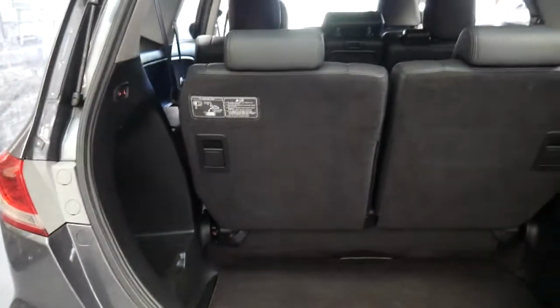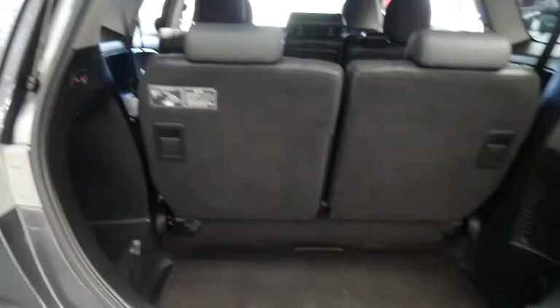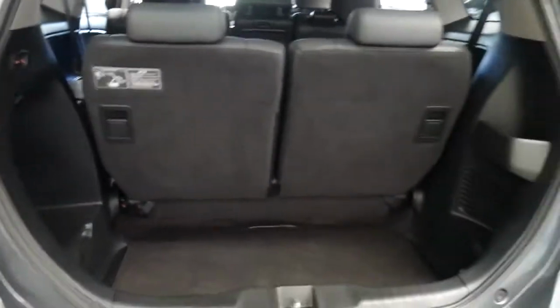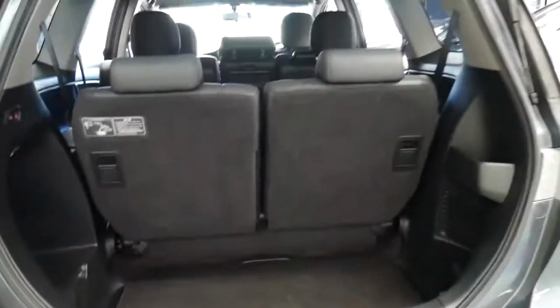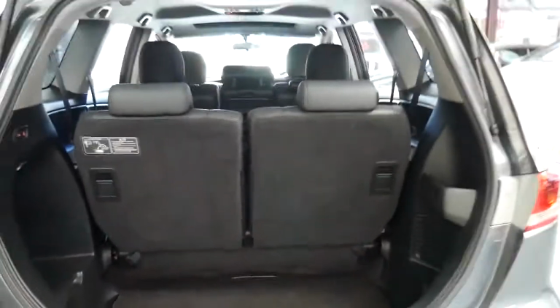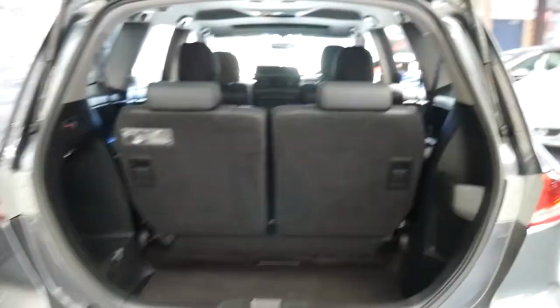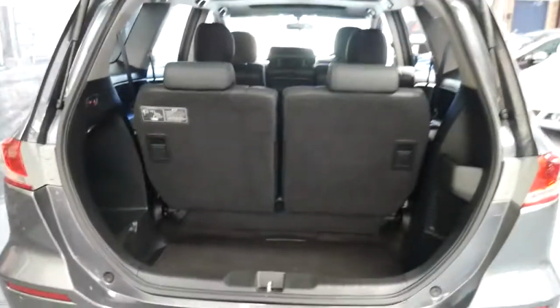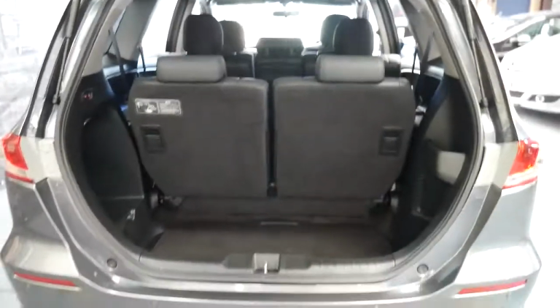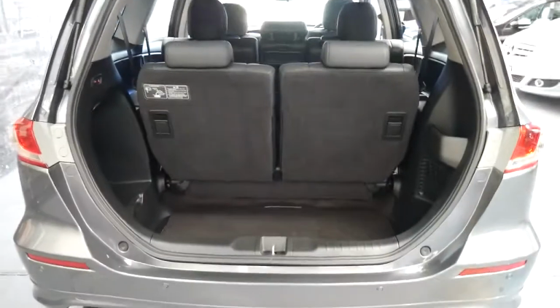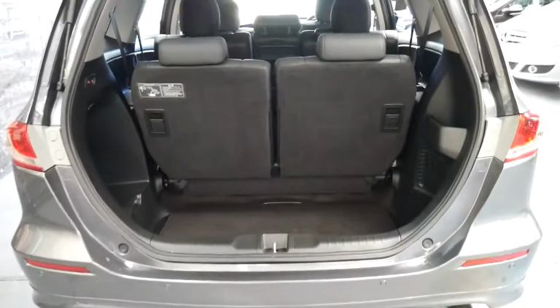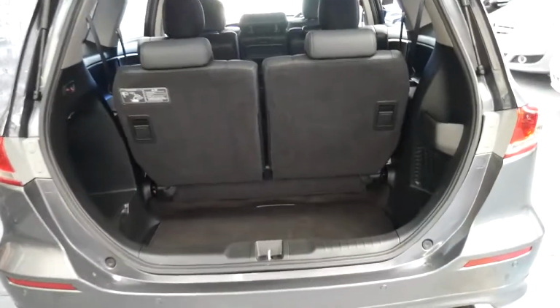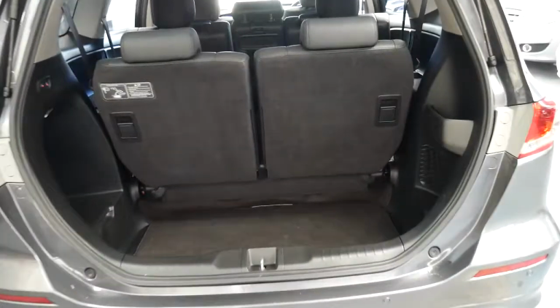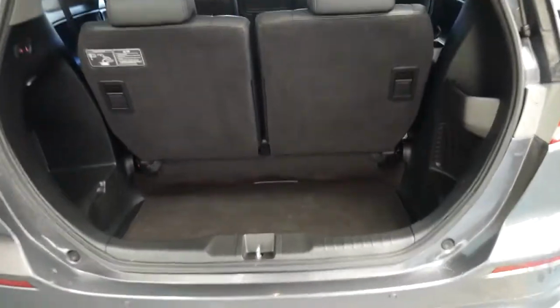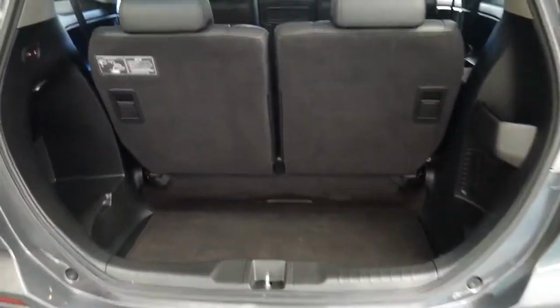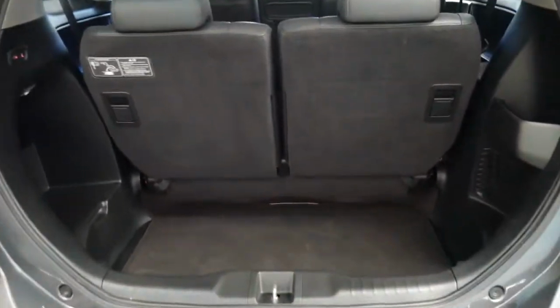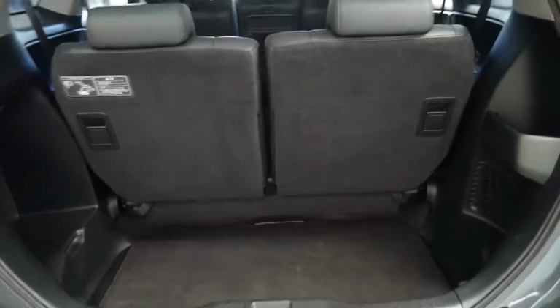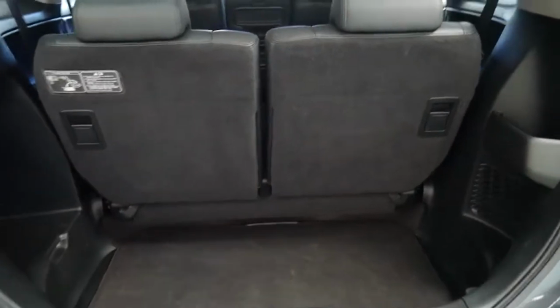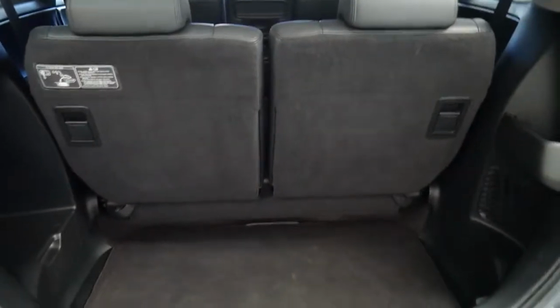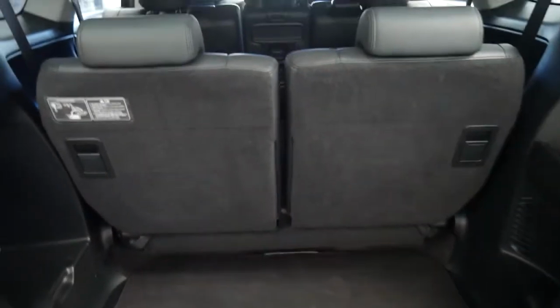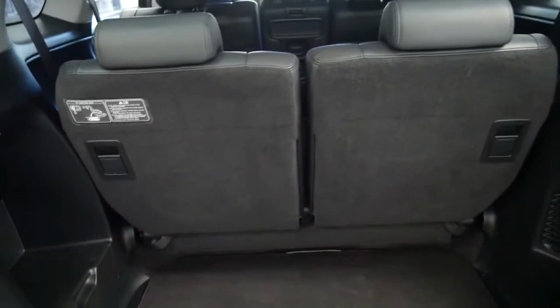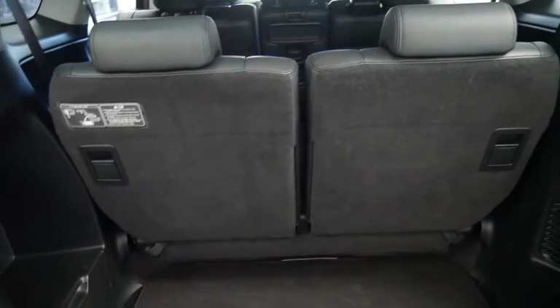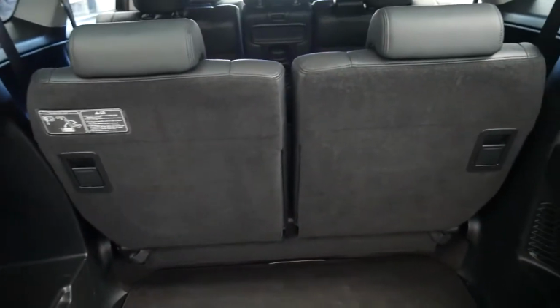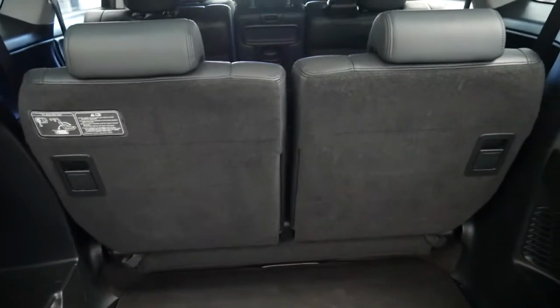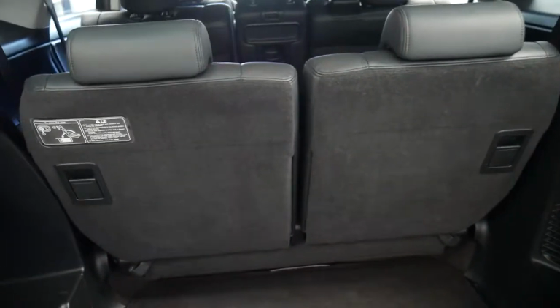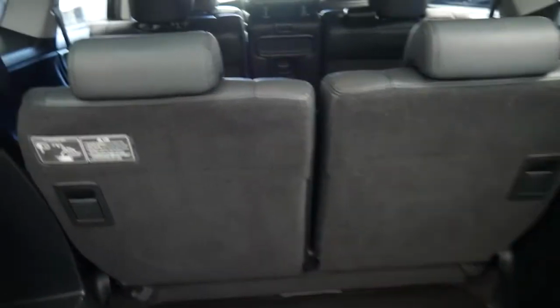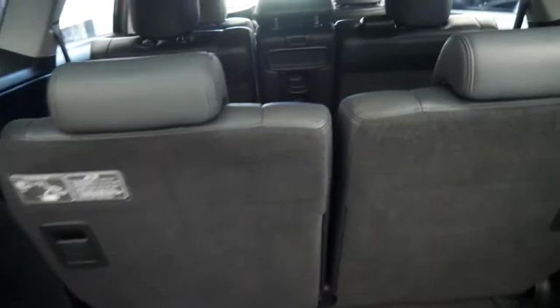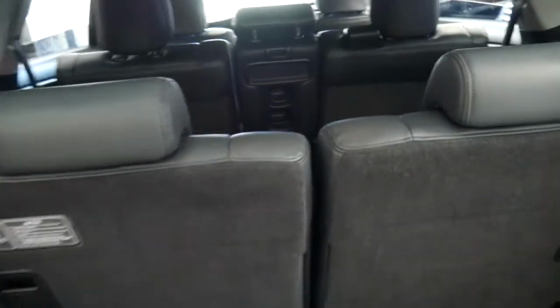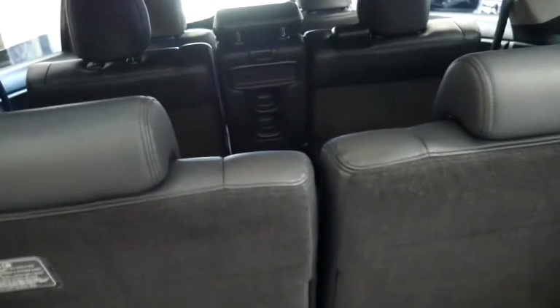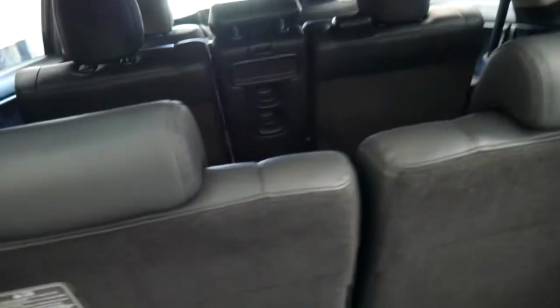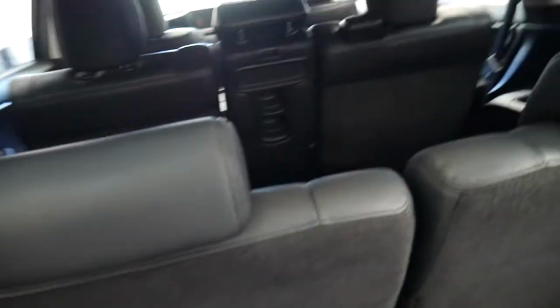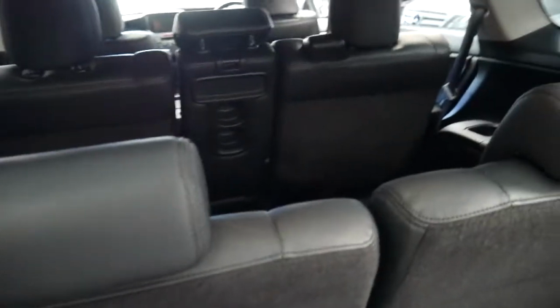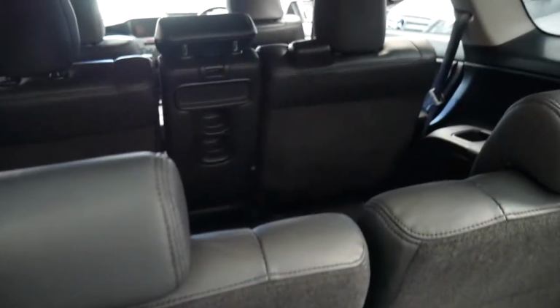So even with all seven seats up, we've still got quite a bit of space in the back there, which is great. The seats fold down at the click of a switch.